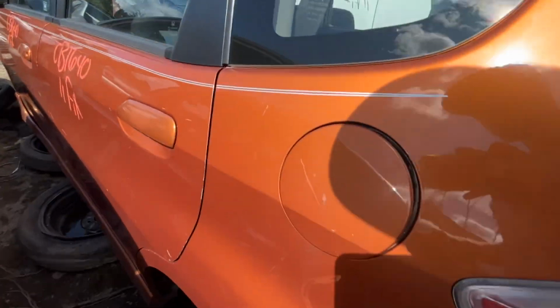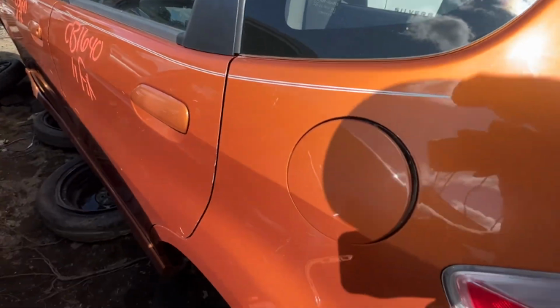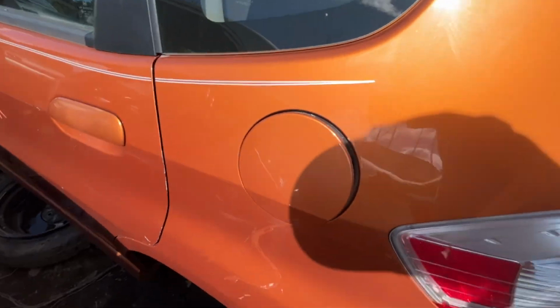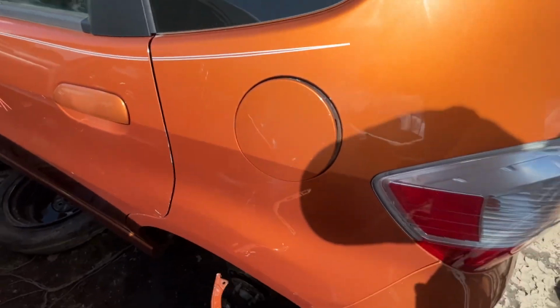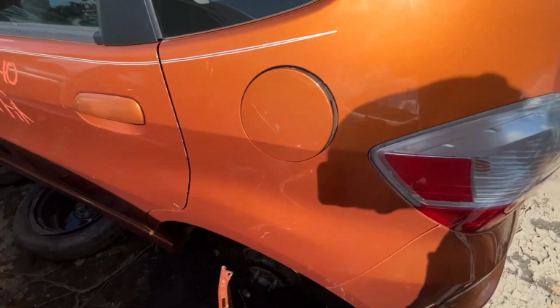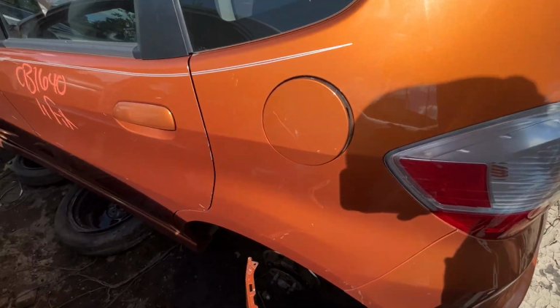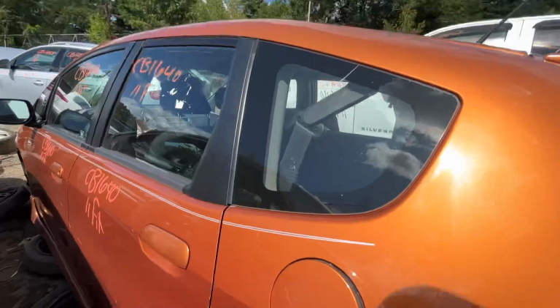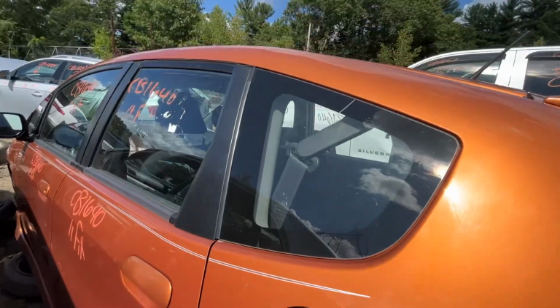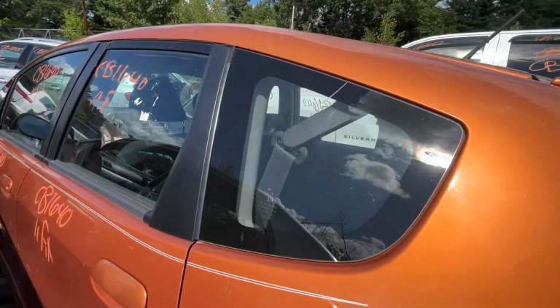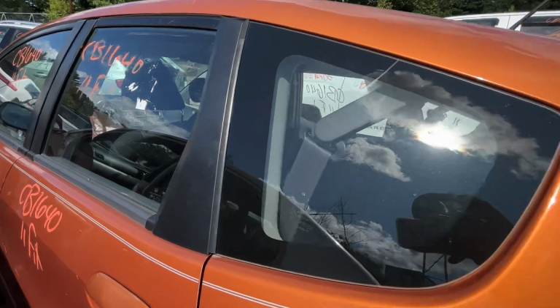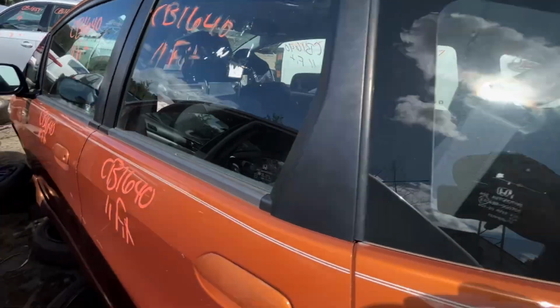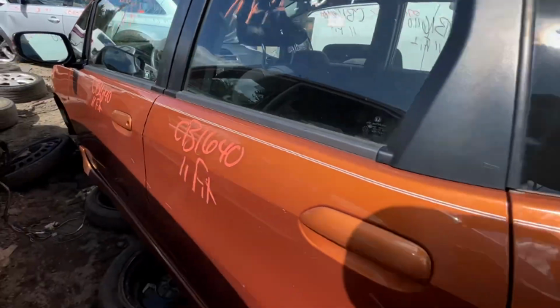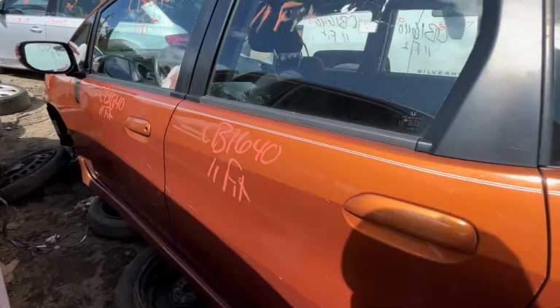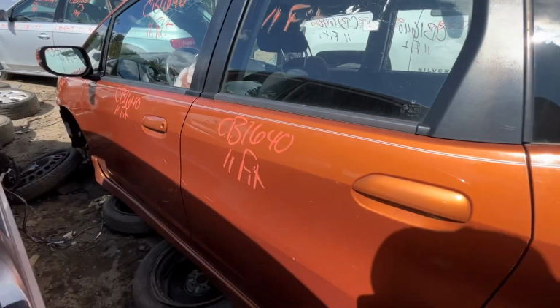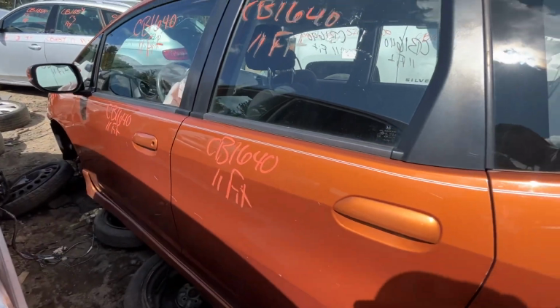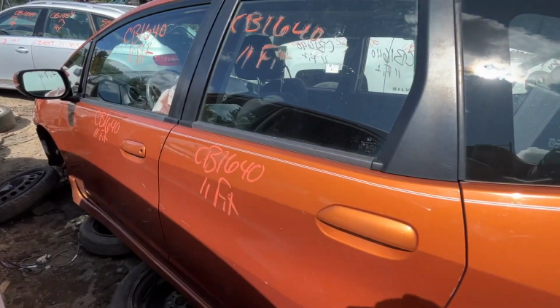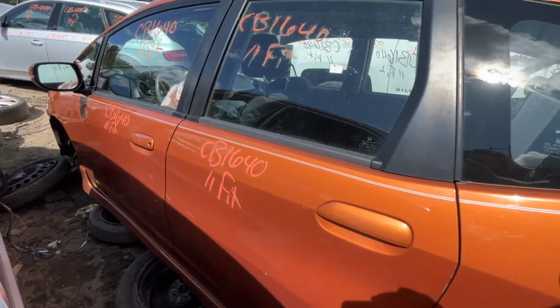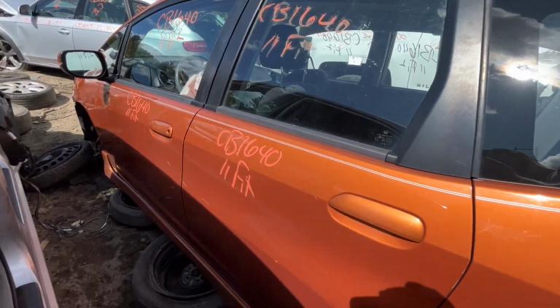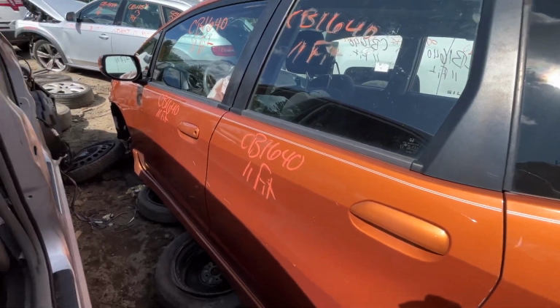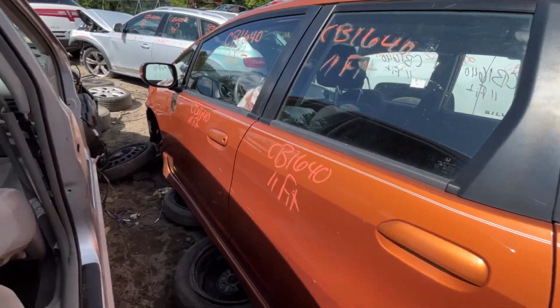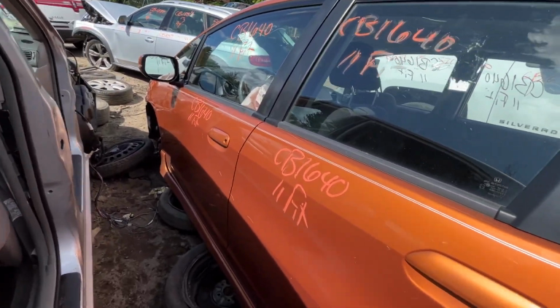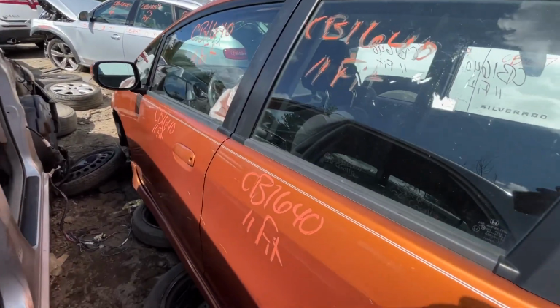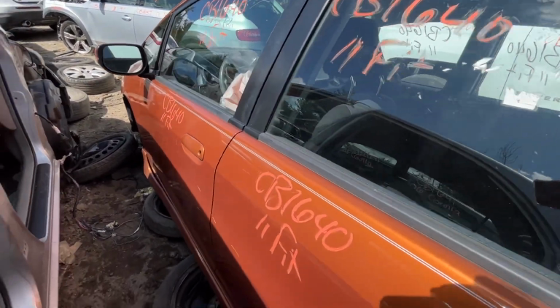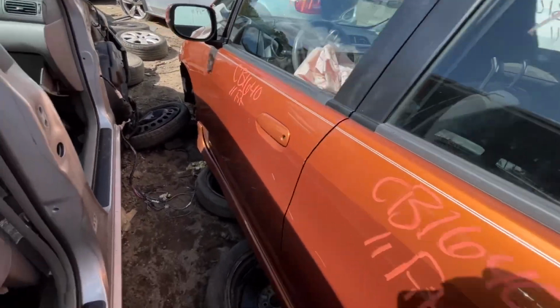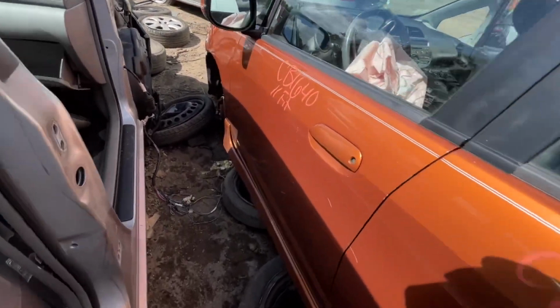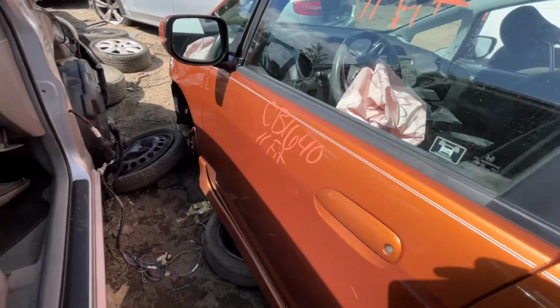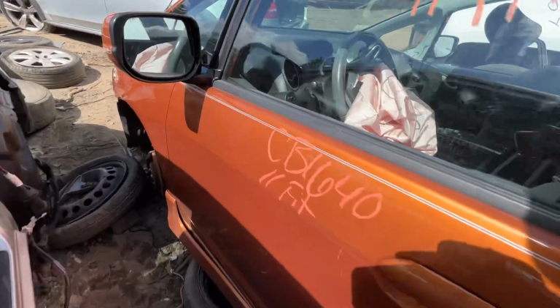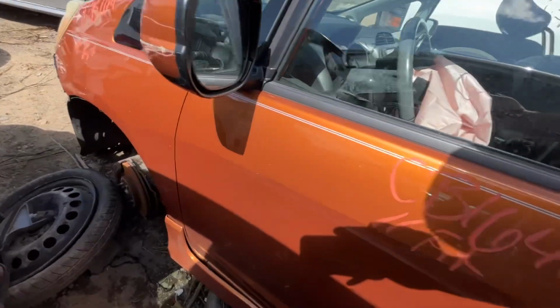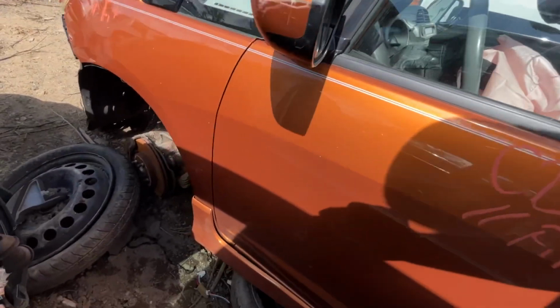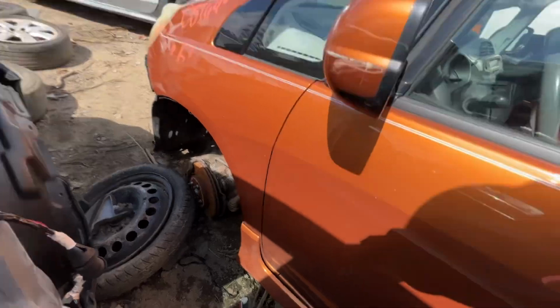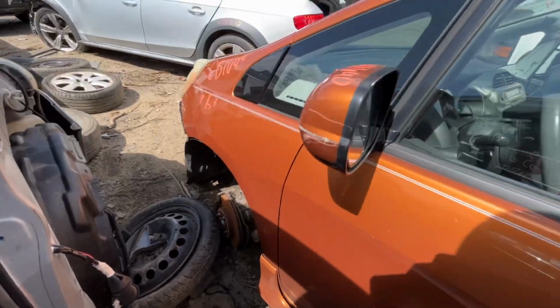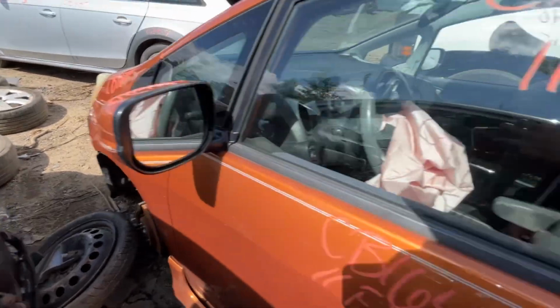Fuel tank door and left quarter look good. Quarter glass is good. Front and rear driver doors both look good. Glass and mirror made it. Left fender looks good too.